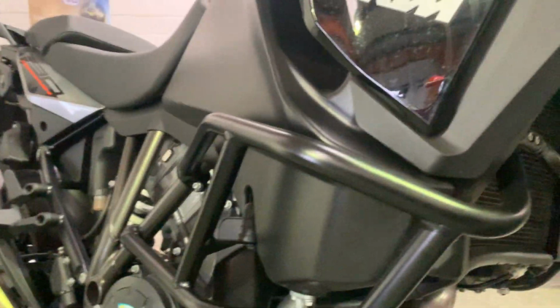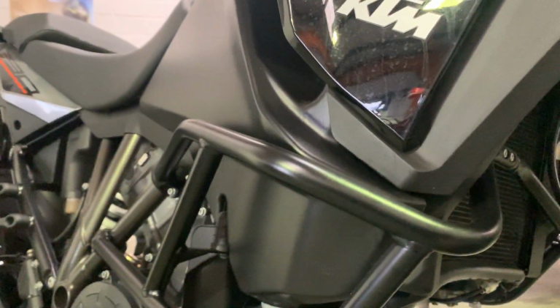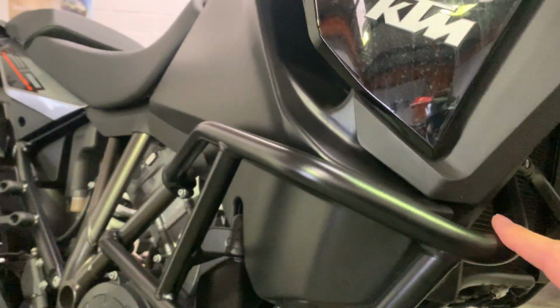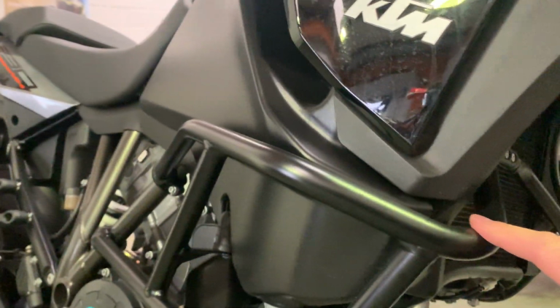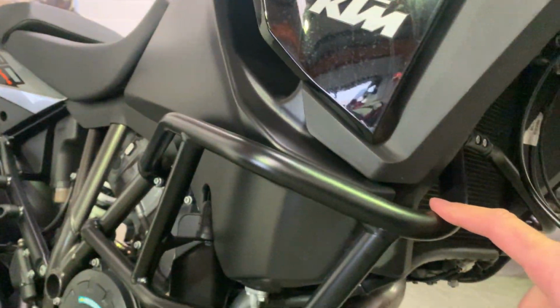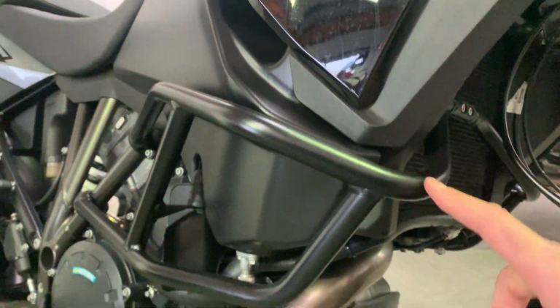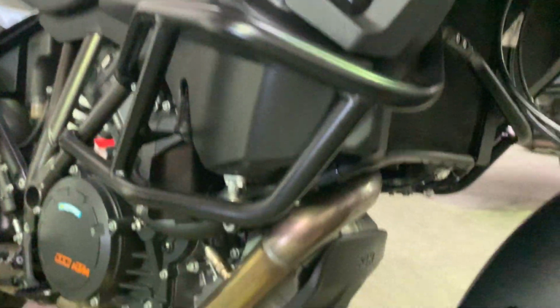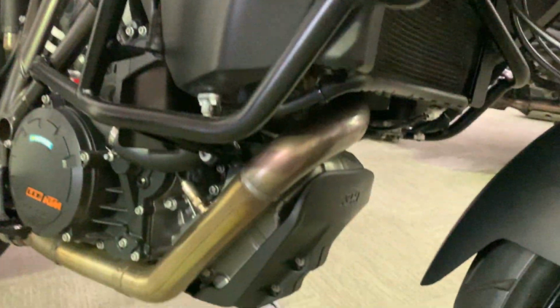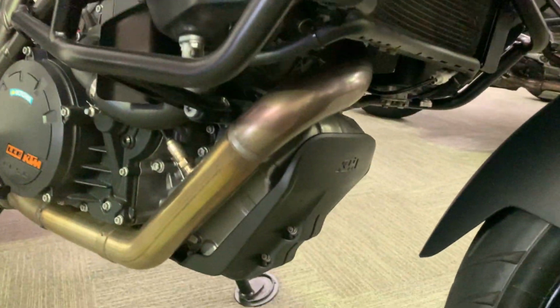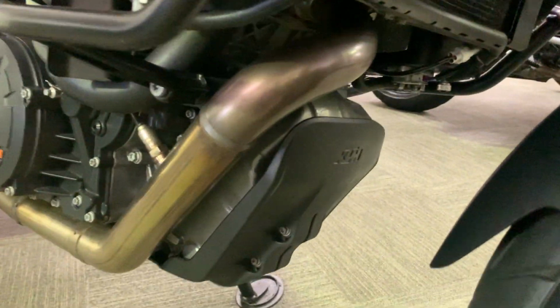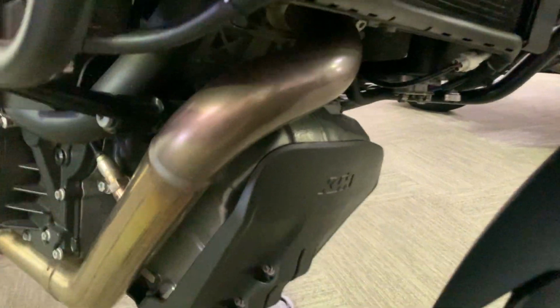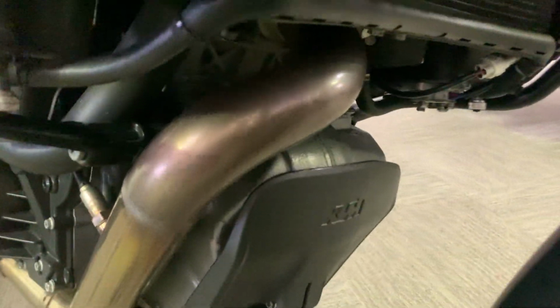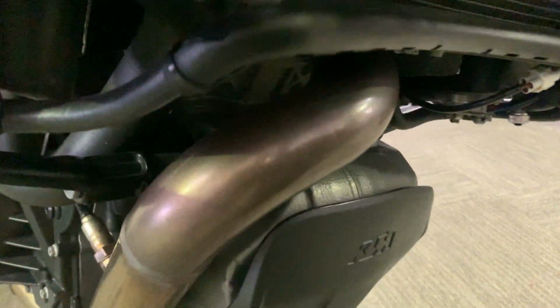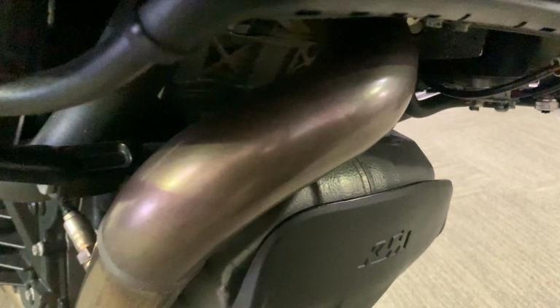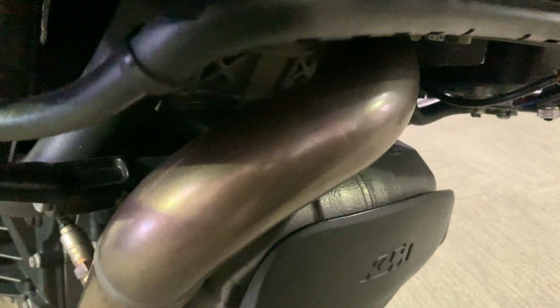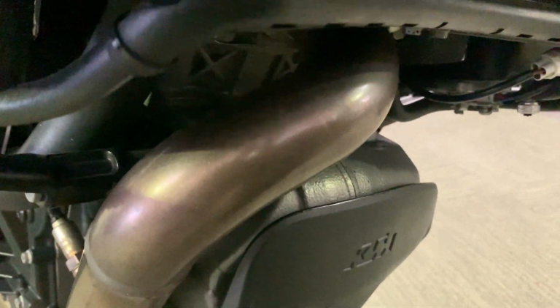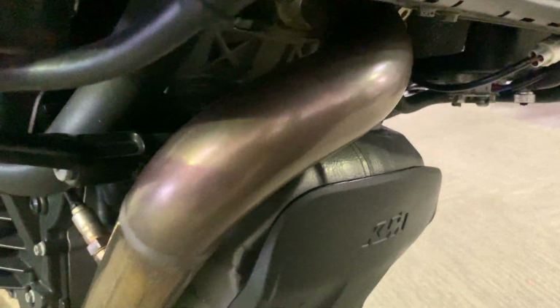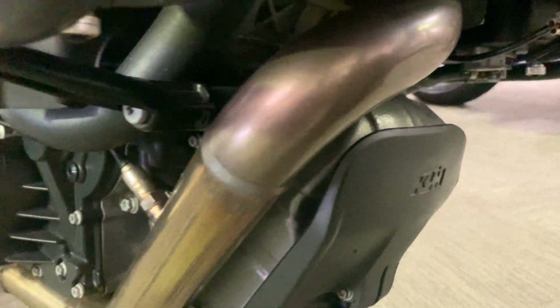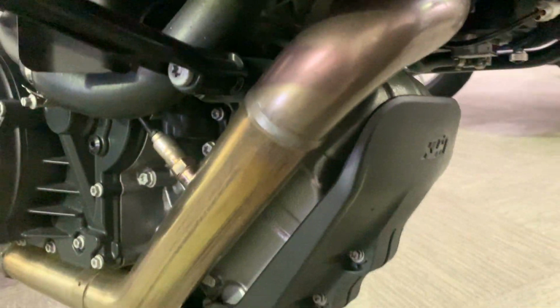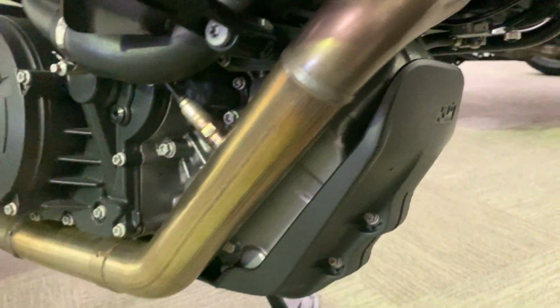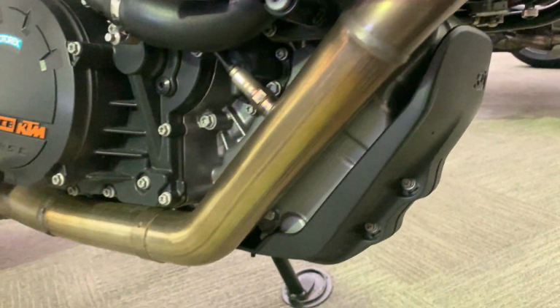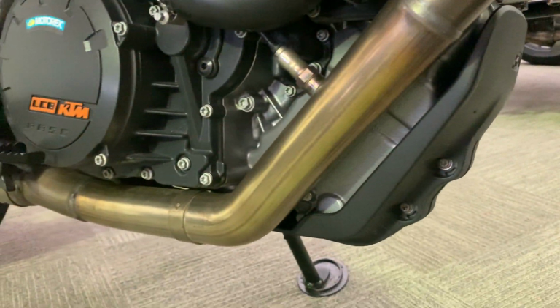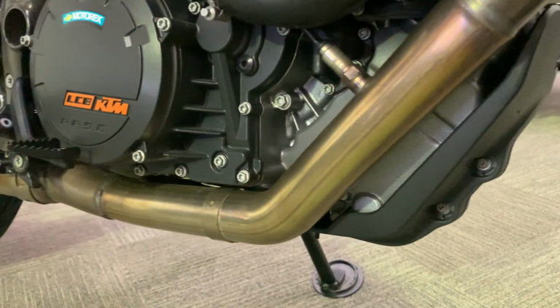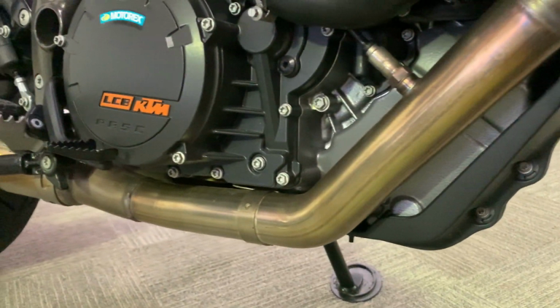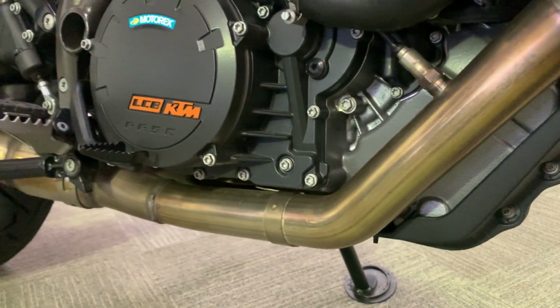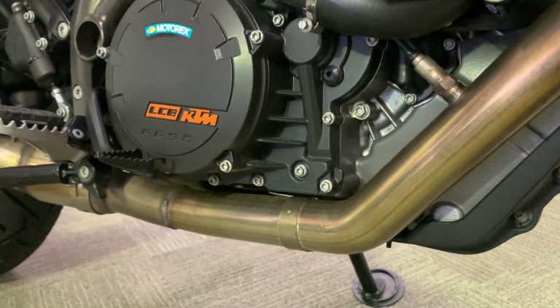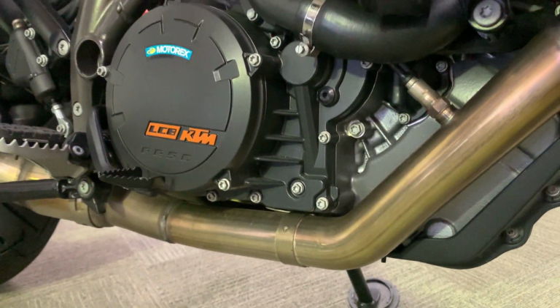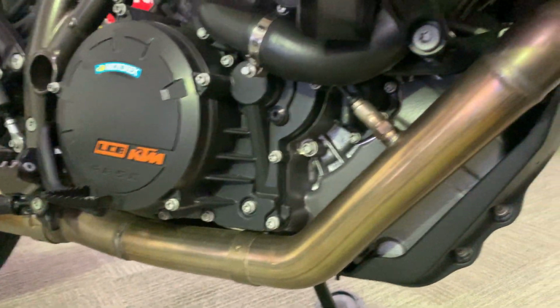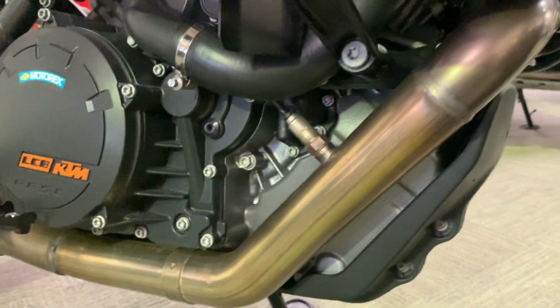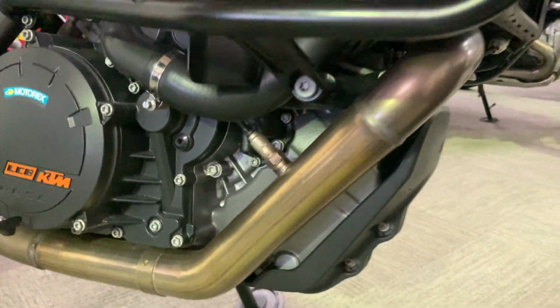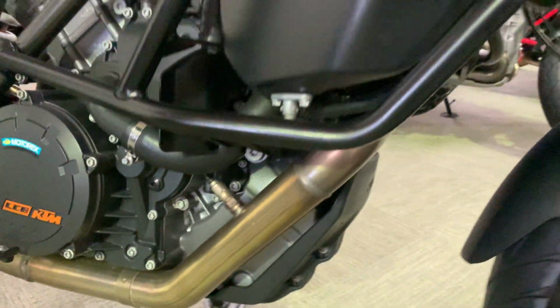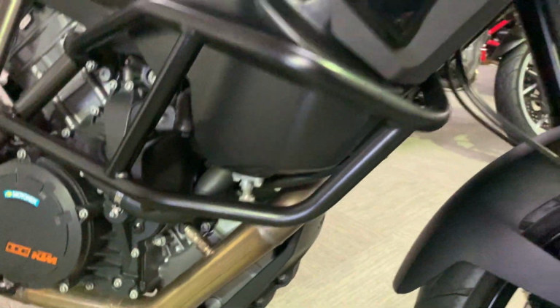These are the standard KTM engine bars. Looking at the front of the engine and the head area — pretty much unmarked.